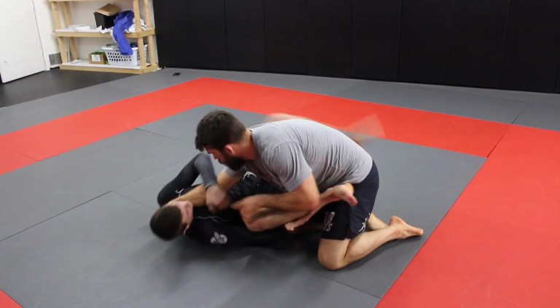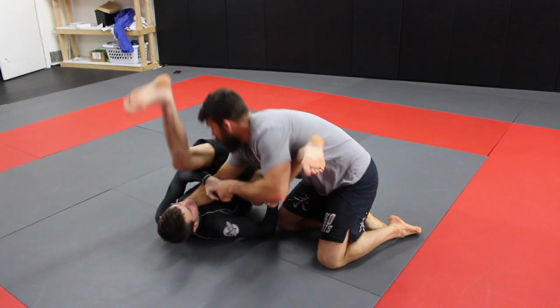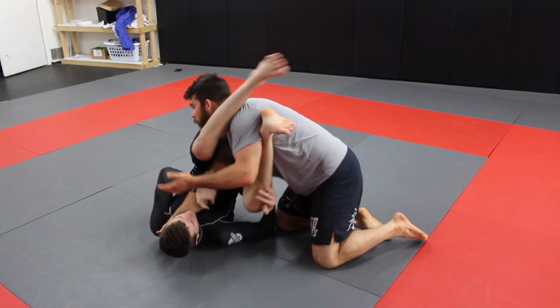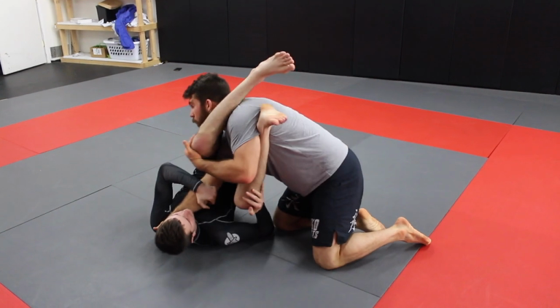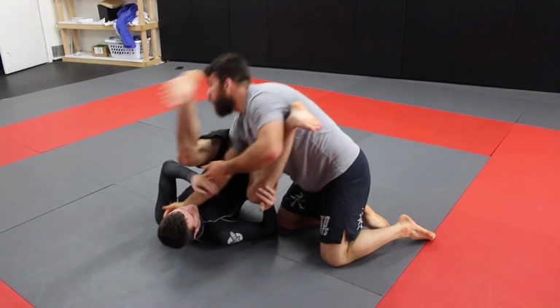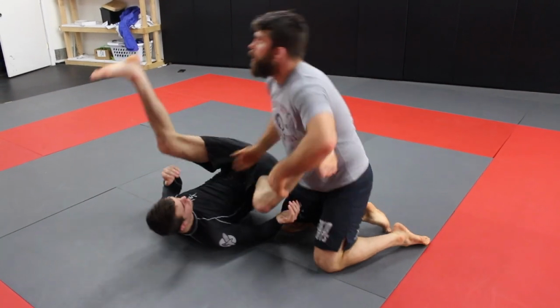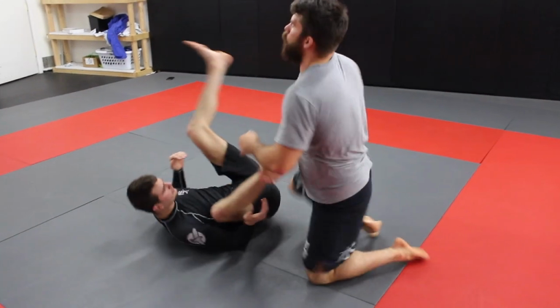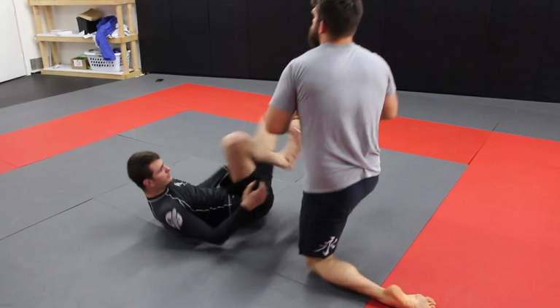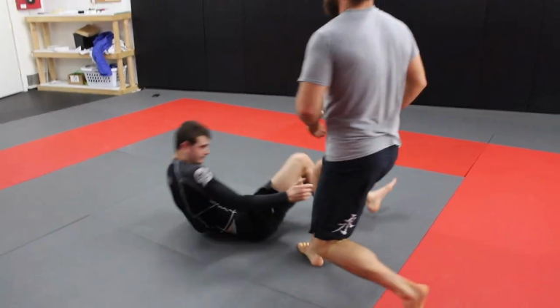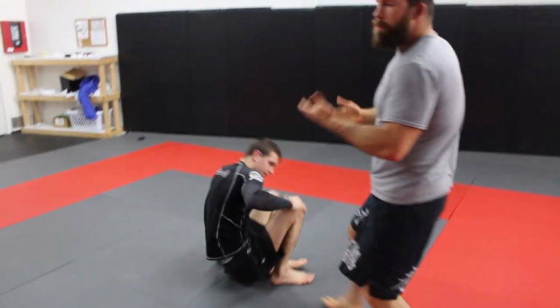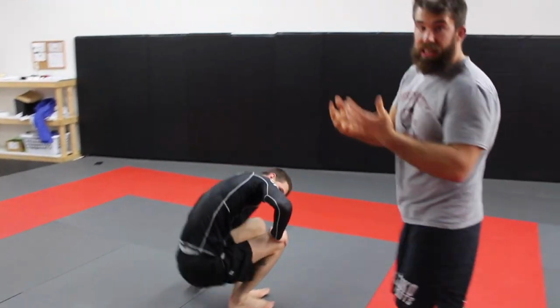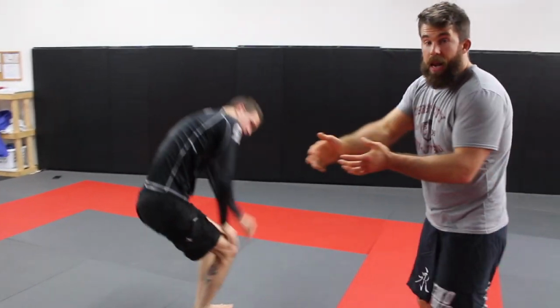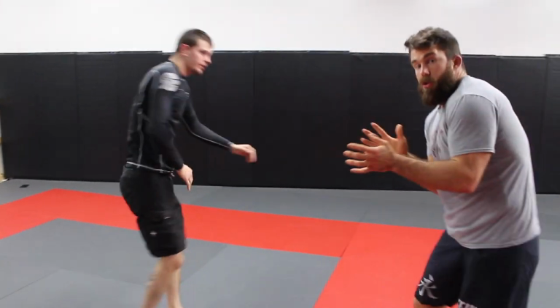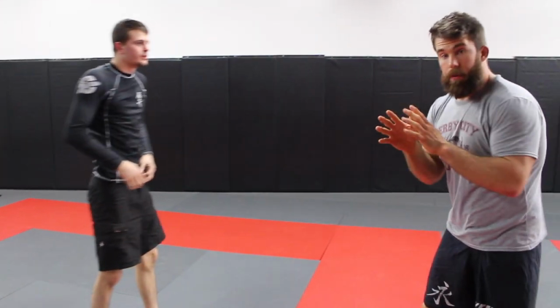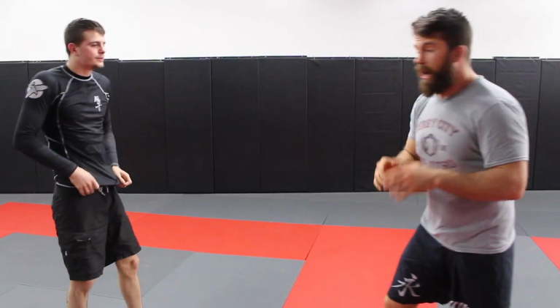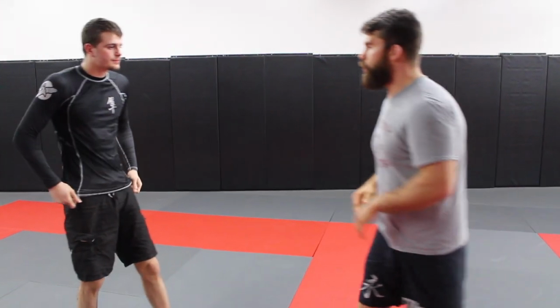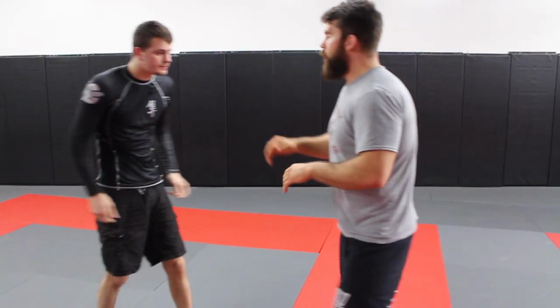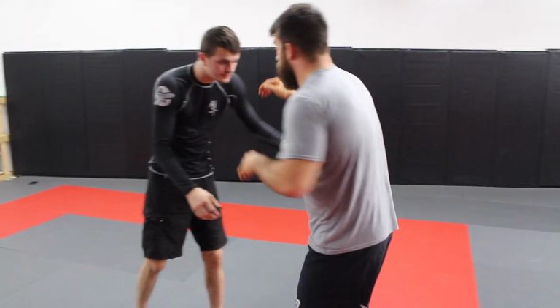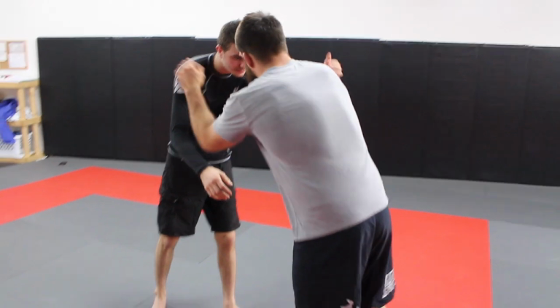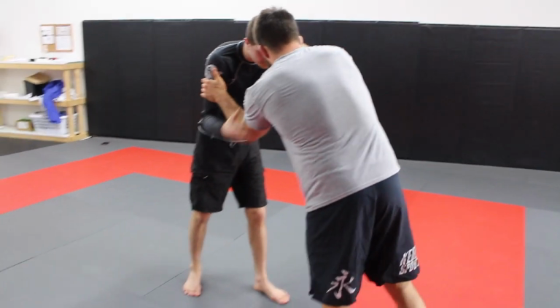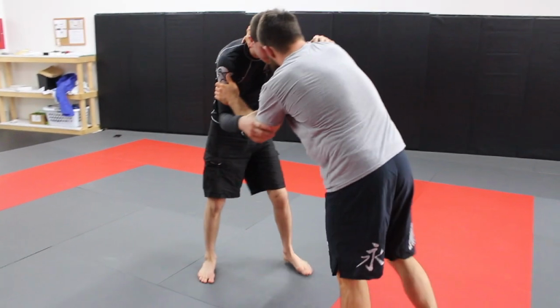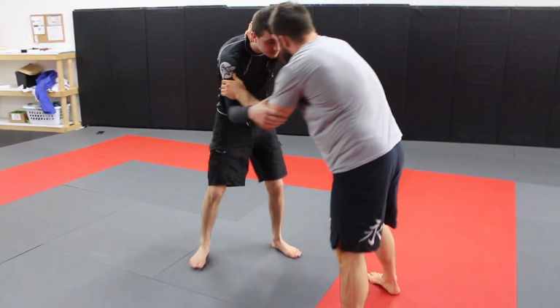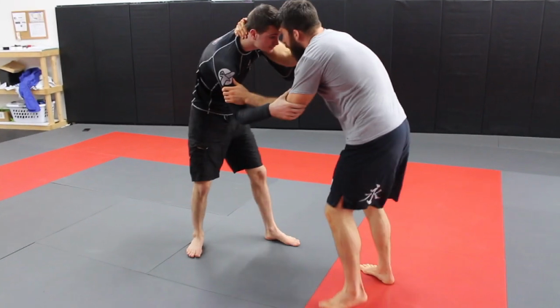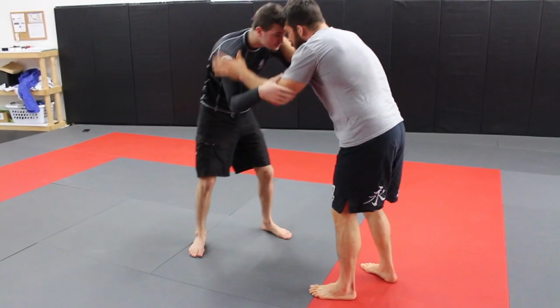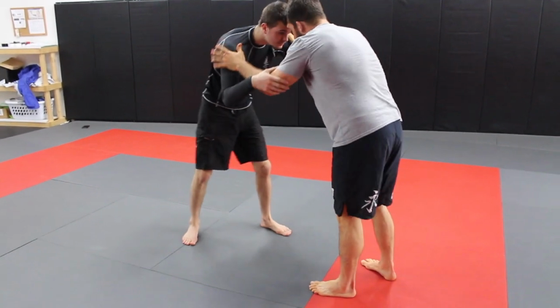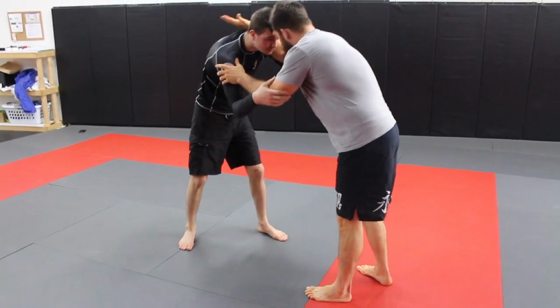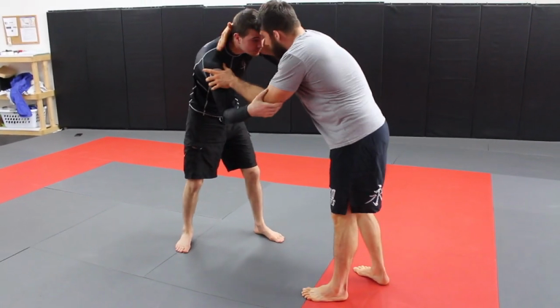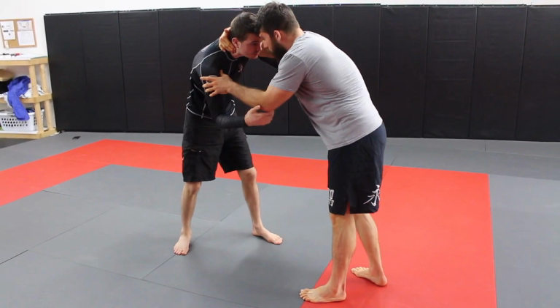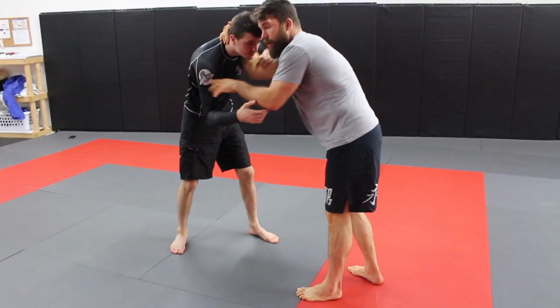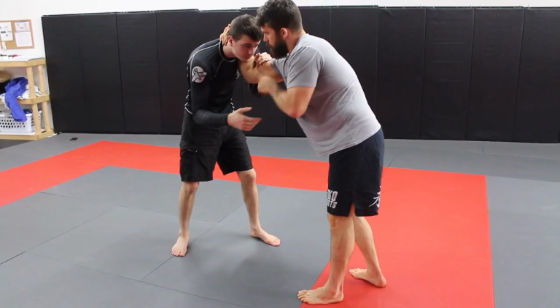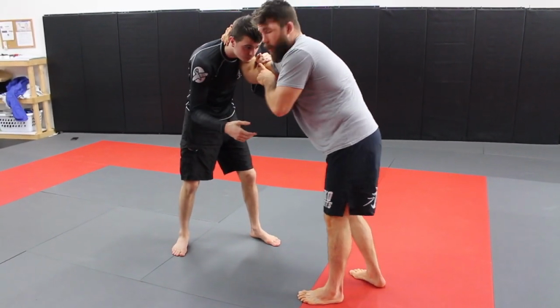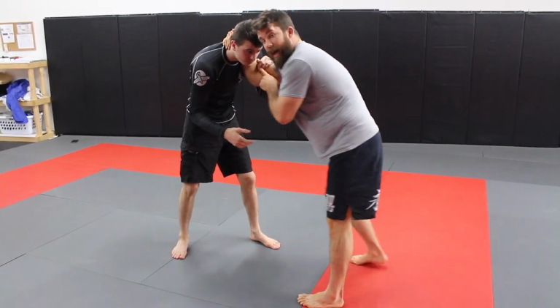What happens in jiu-jitsu is you'll get the crunch and you get an arm bar. So once their butt hits the mat, you let that arm come back to a good position.